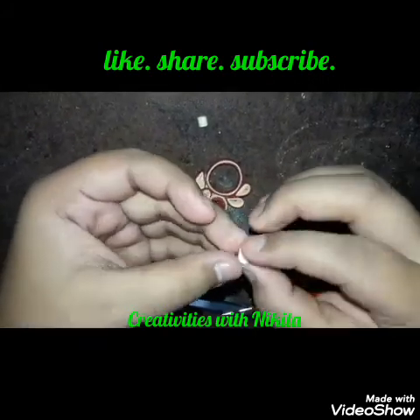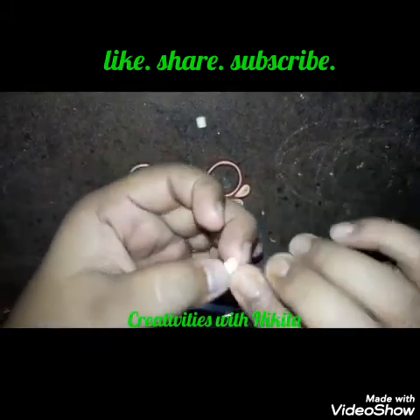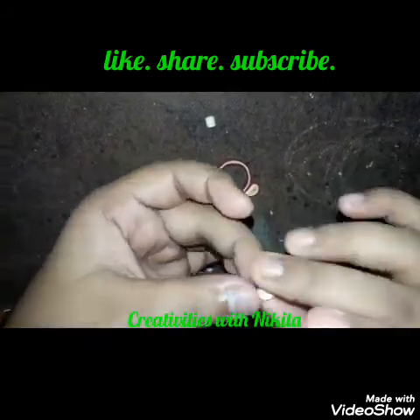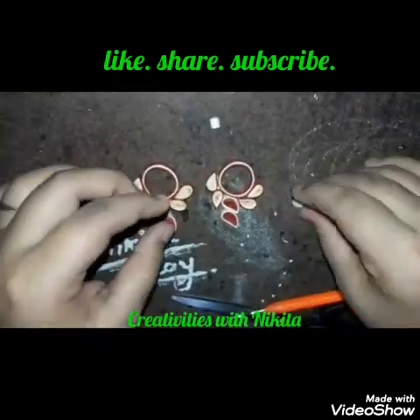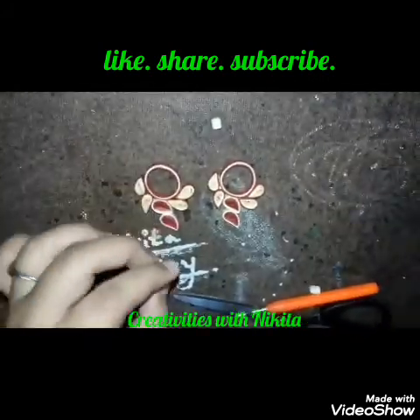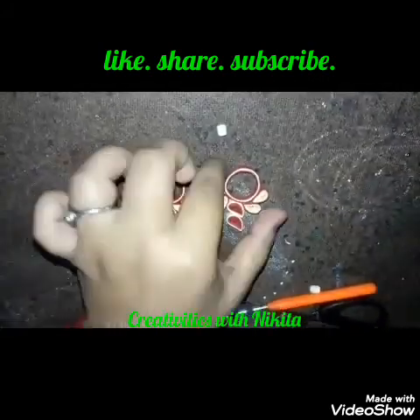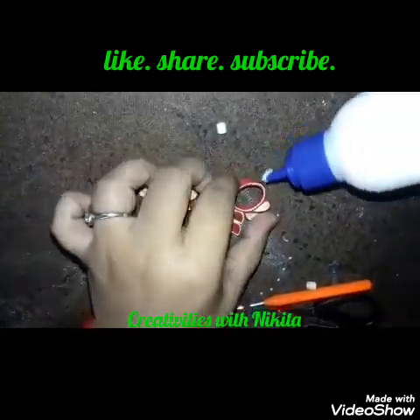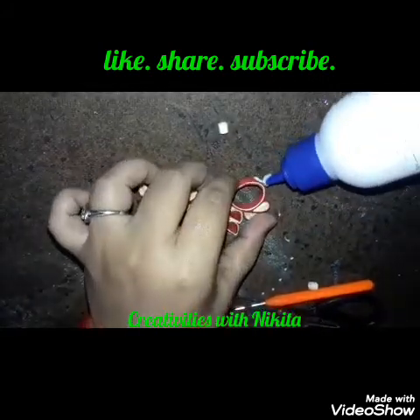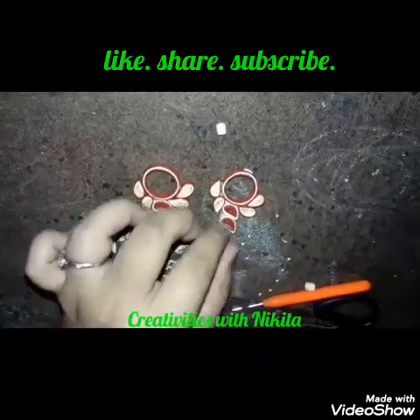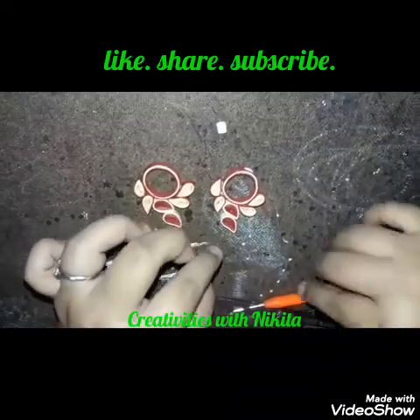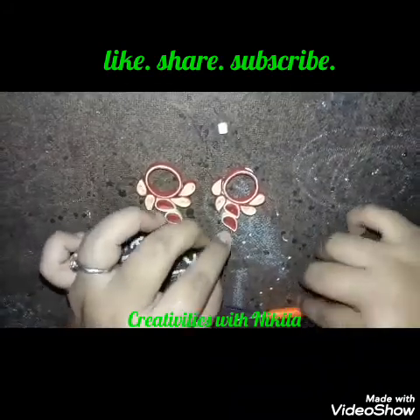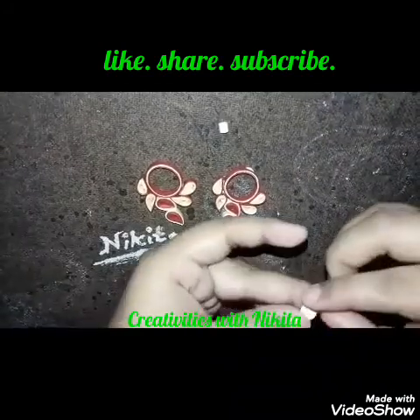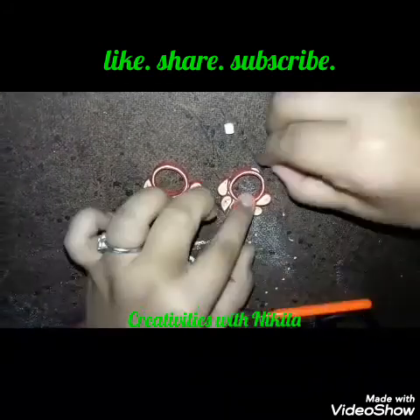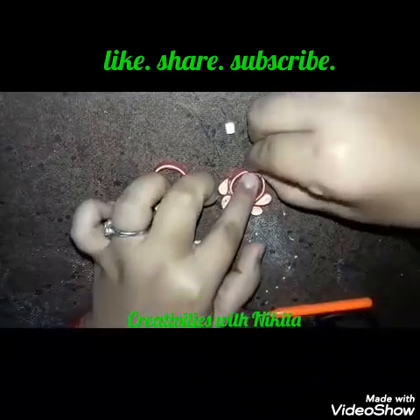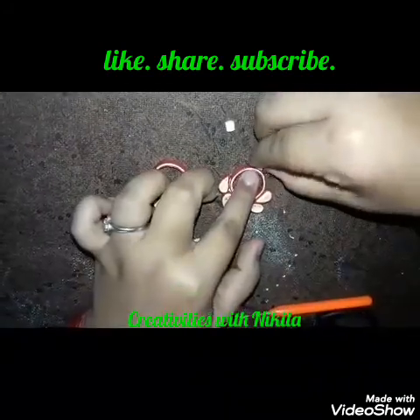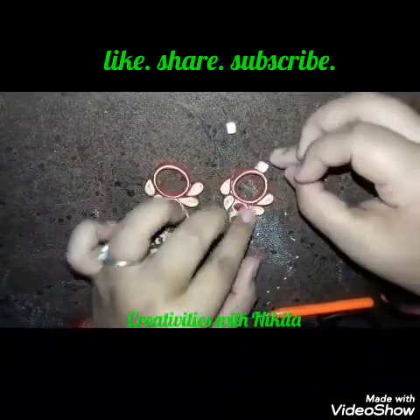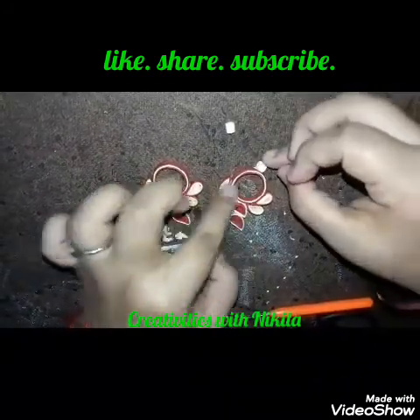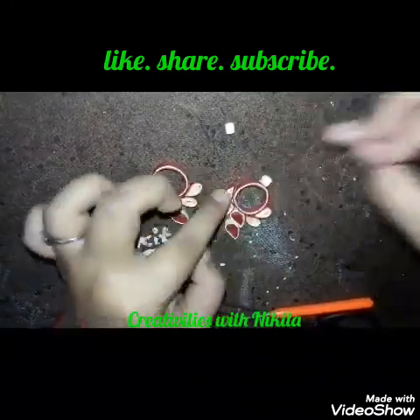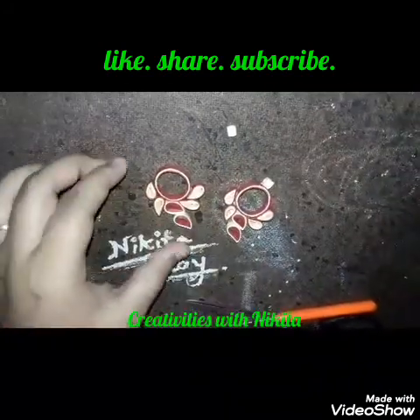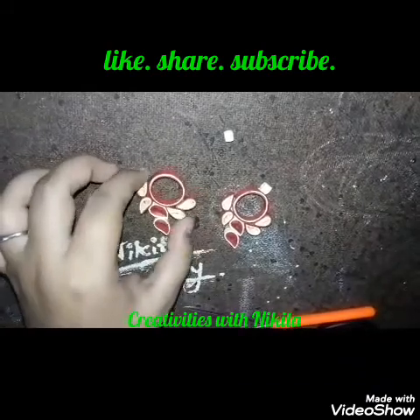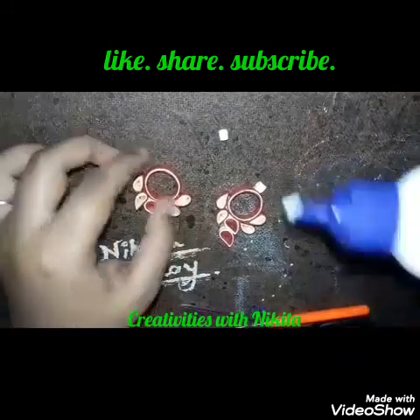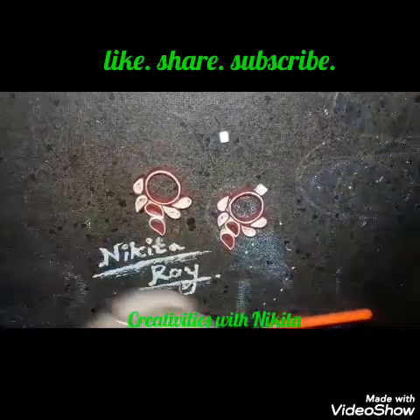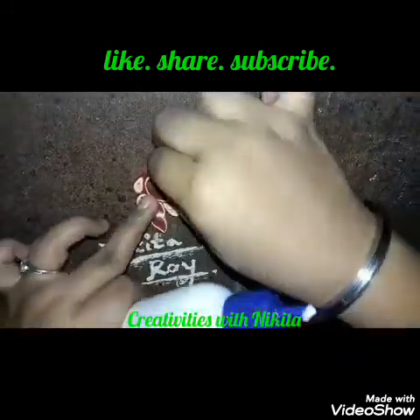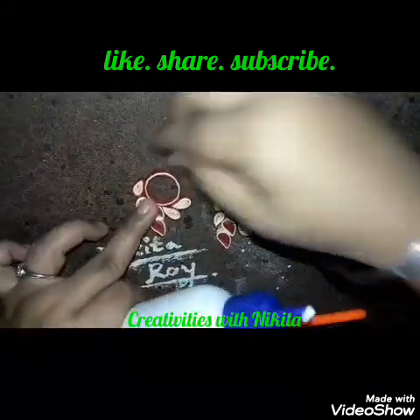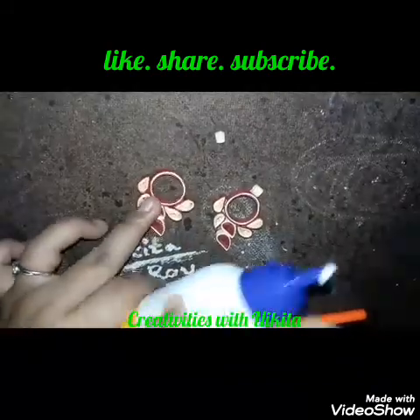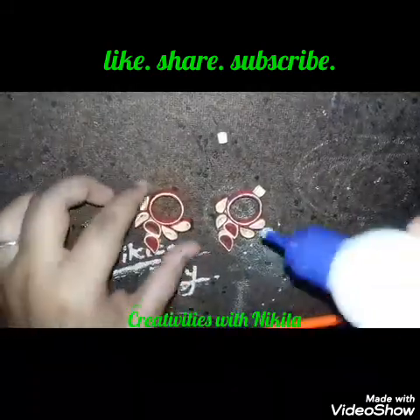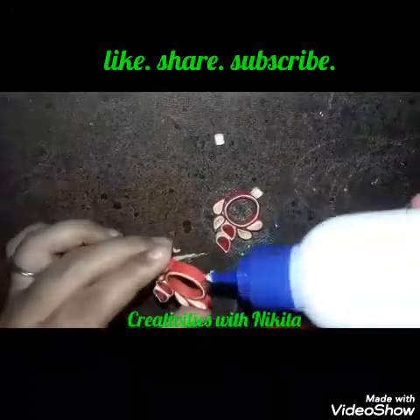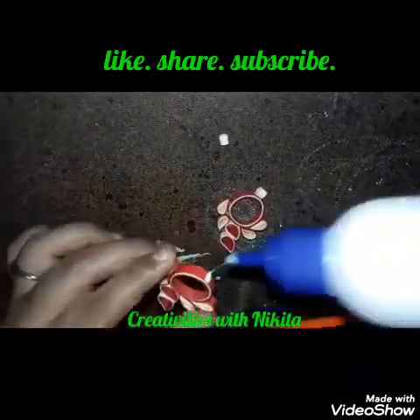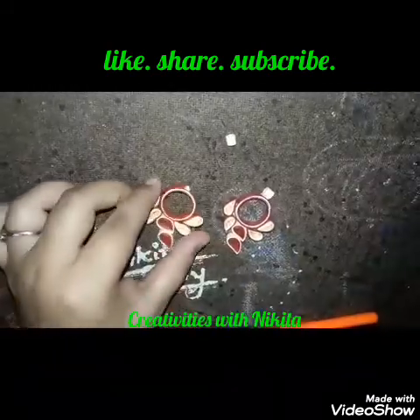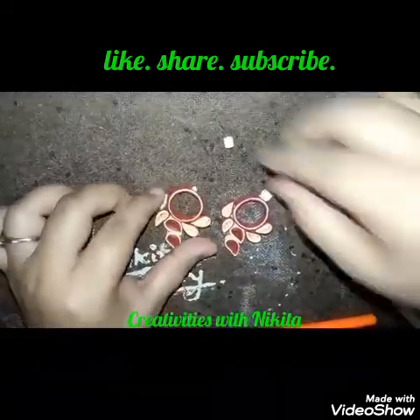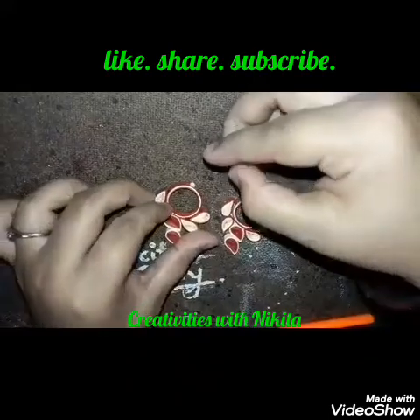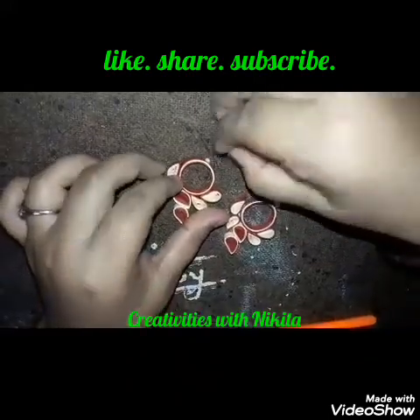Attach the ear loops and jump rings as I'm showing in the video. Let them dry for some time, then apply glue all over the earrings to harden it. You can also apply transparent polish as I'm showing in other videos.